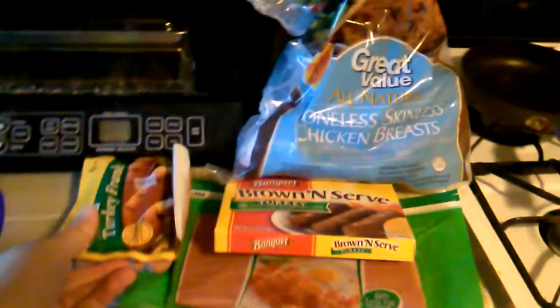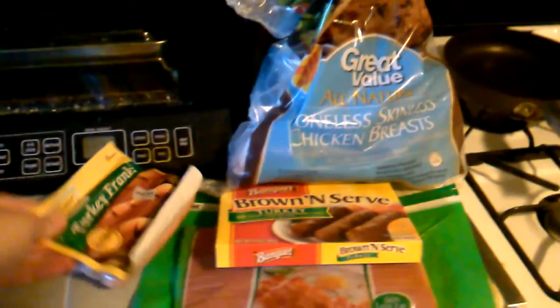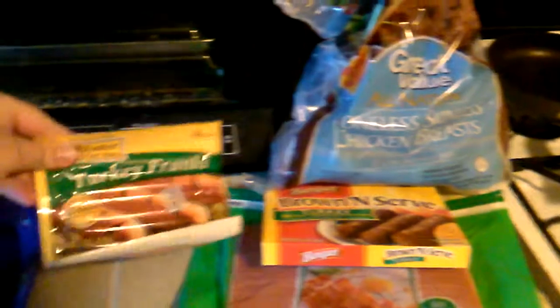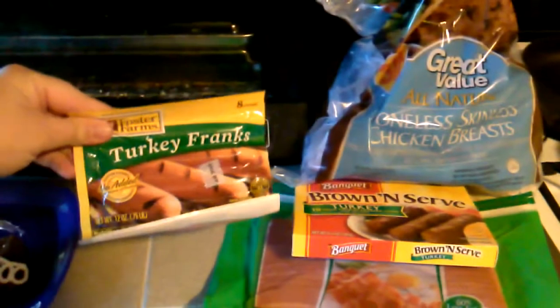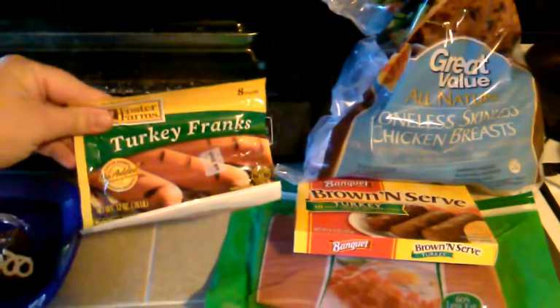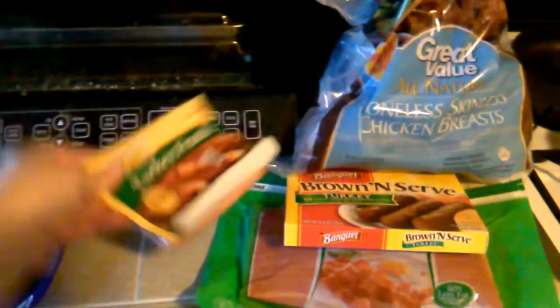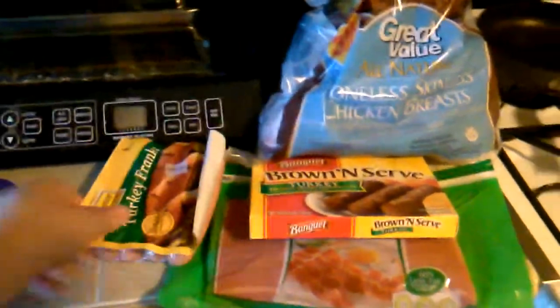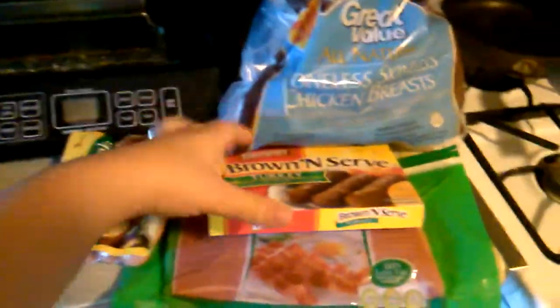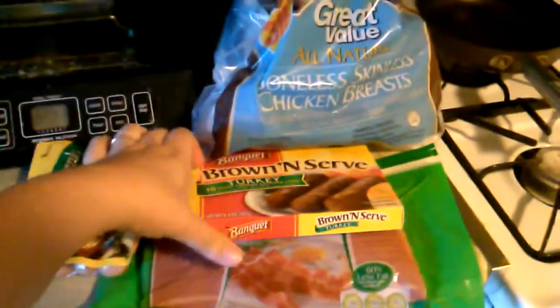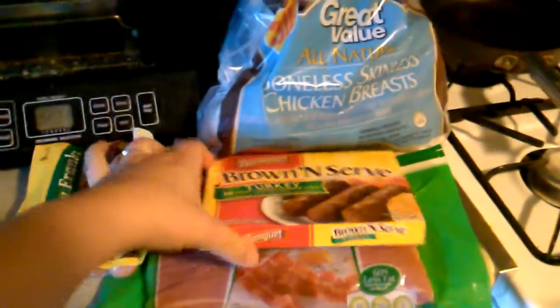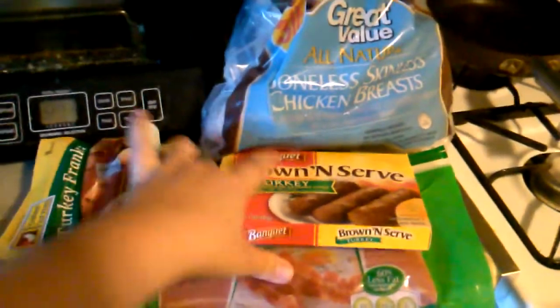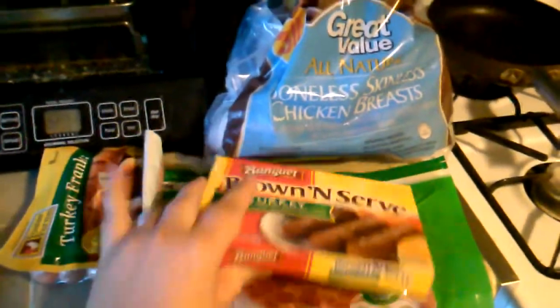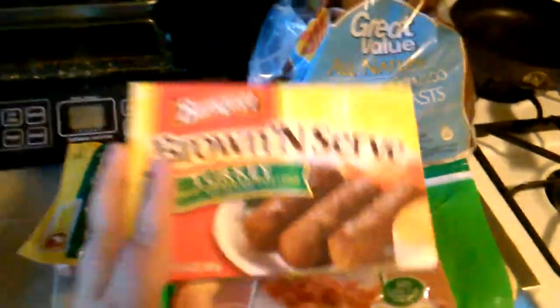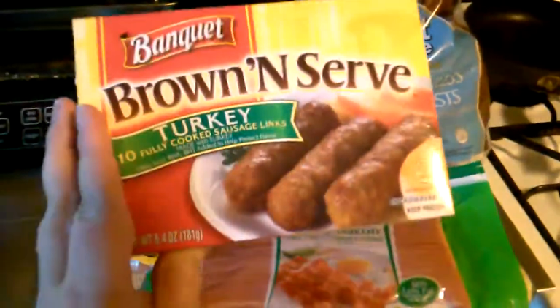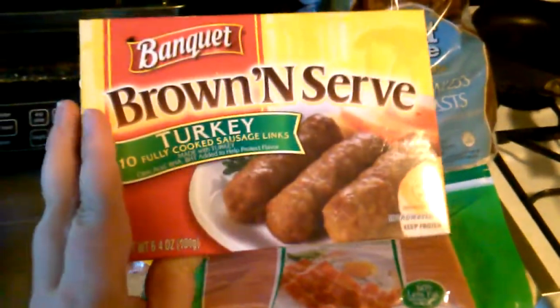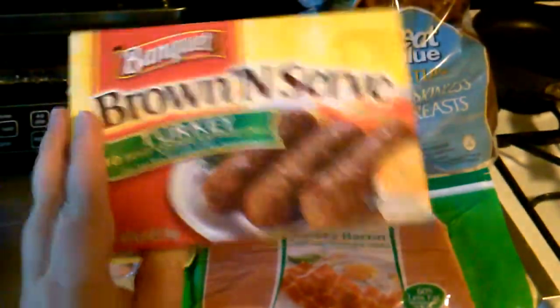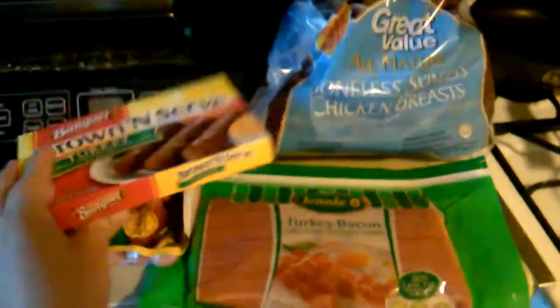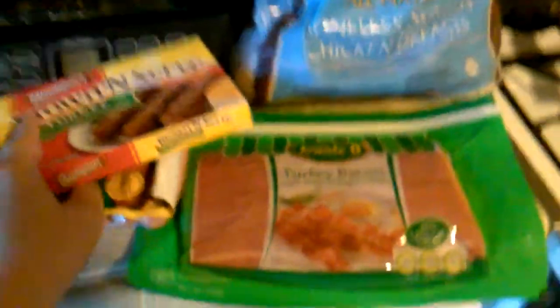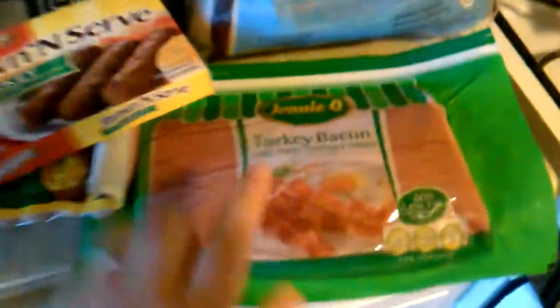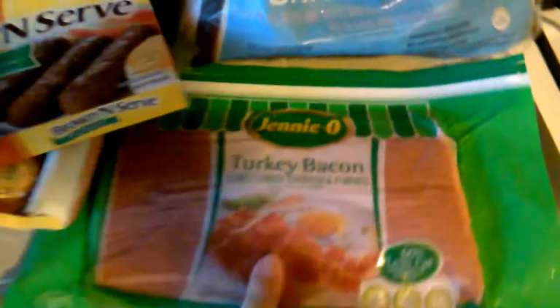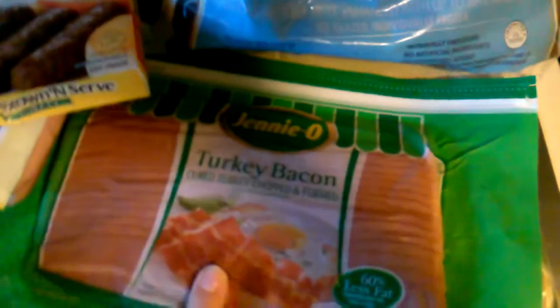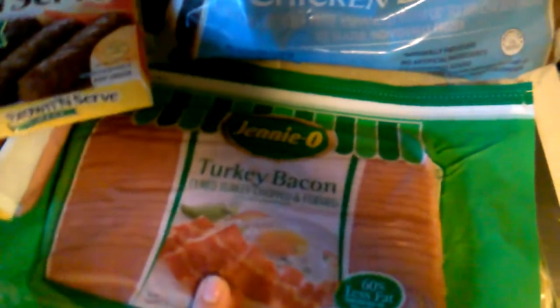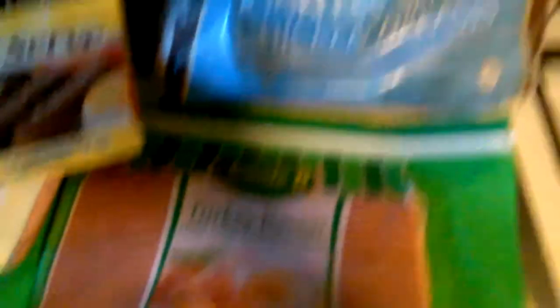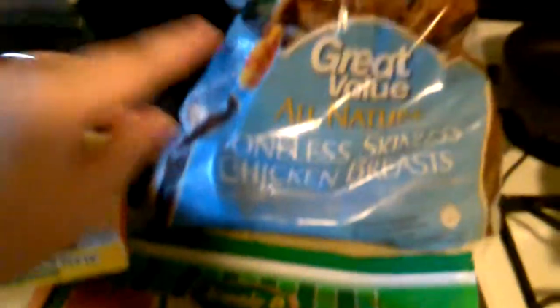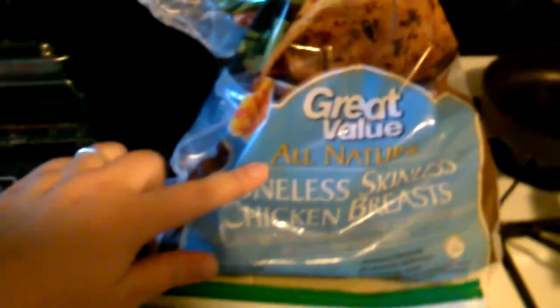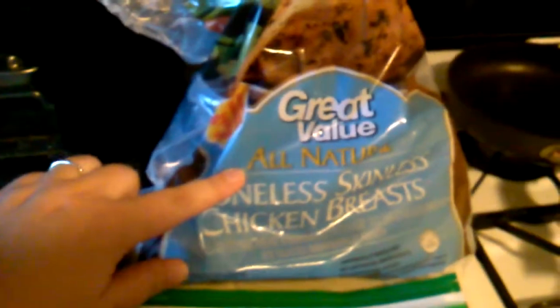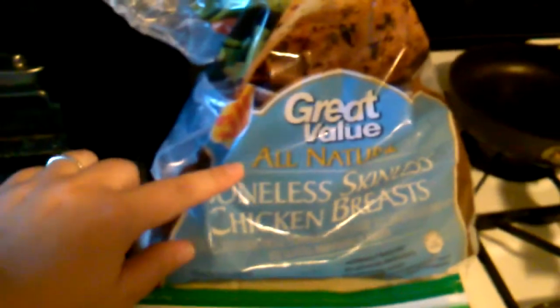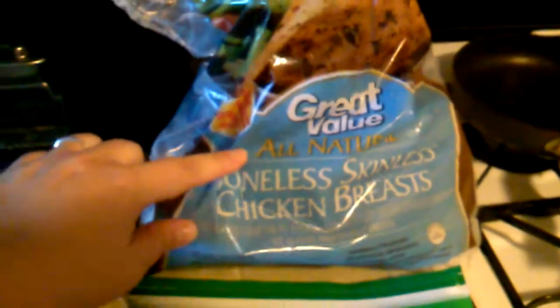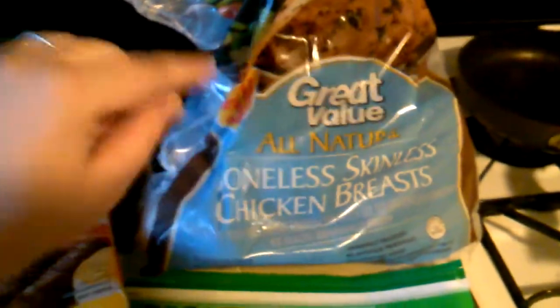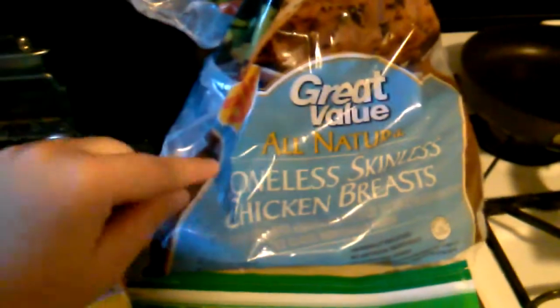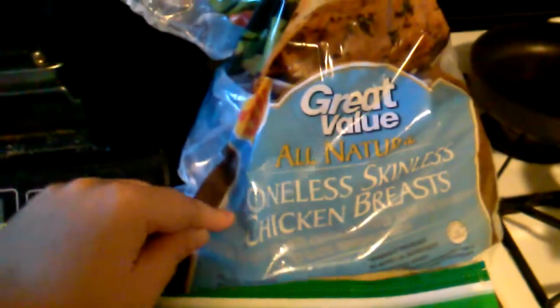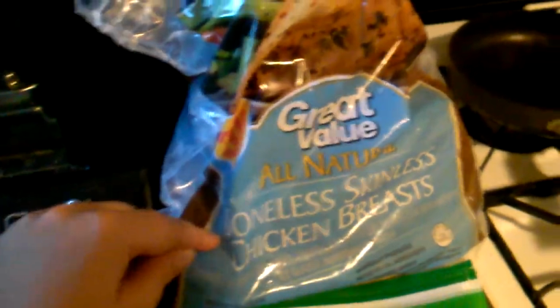Starting out with turkey hot dogs, turkey sausage, turkey bacon, and some boneless skinless chicken breast — this is three pounds.